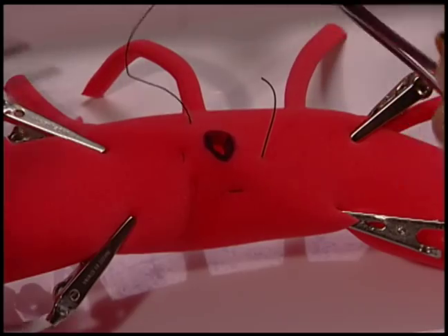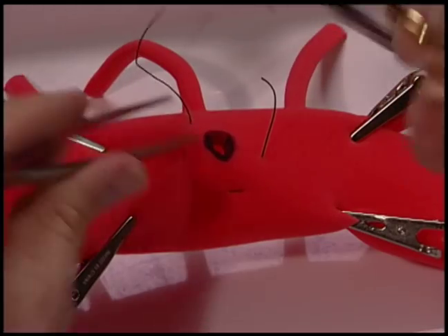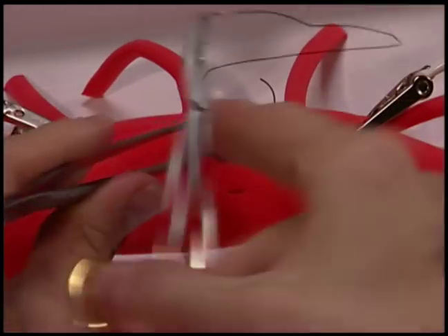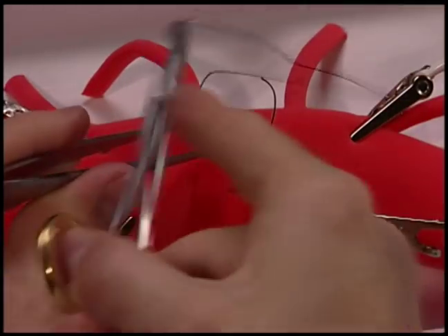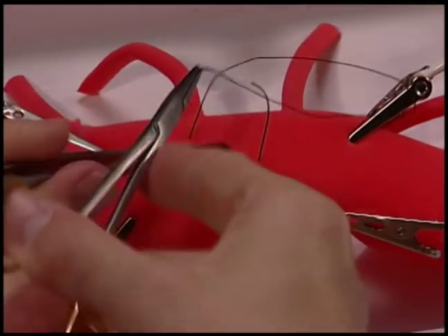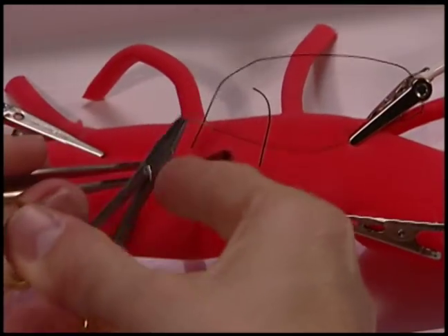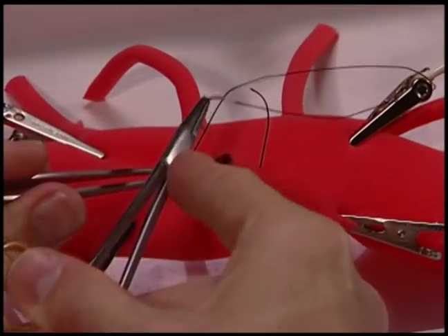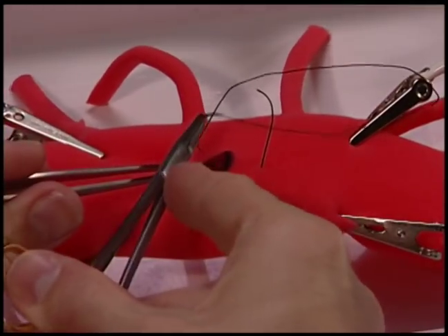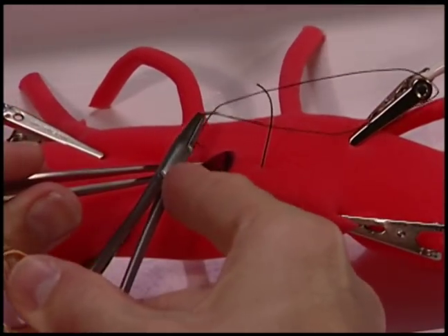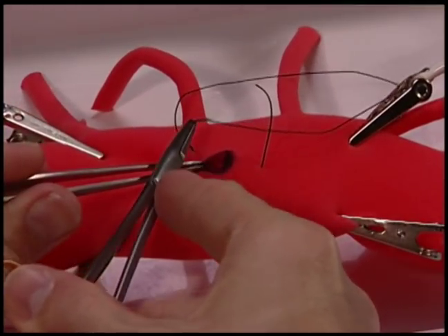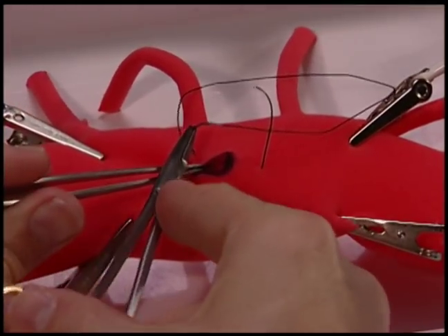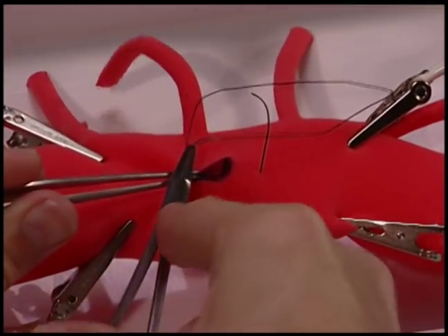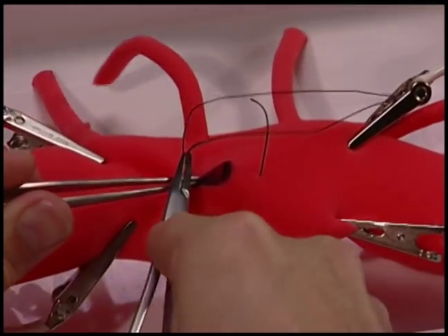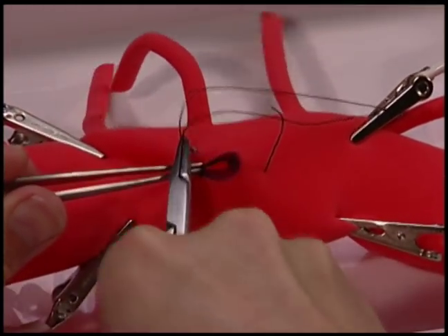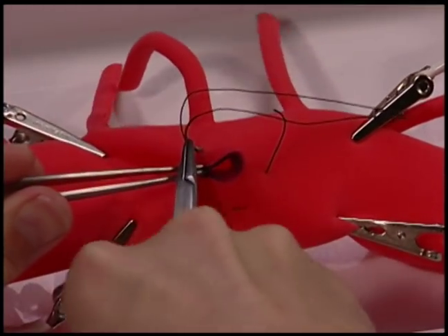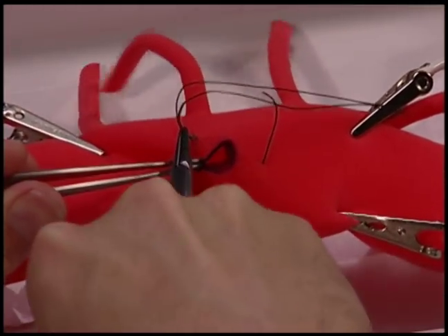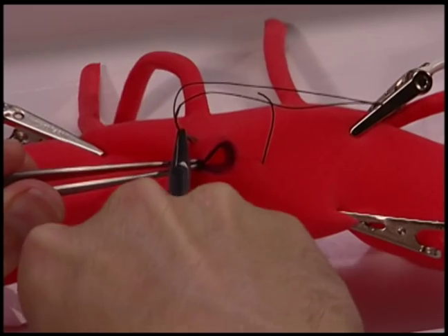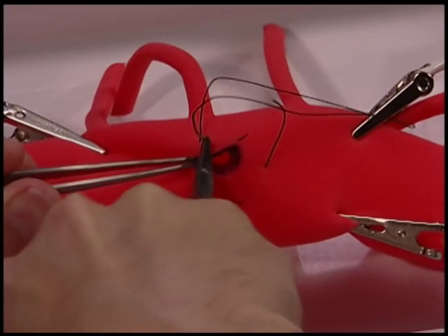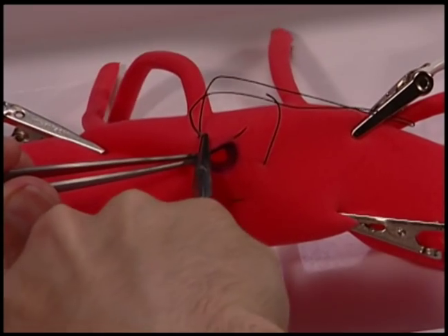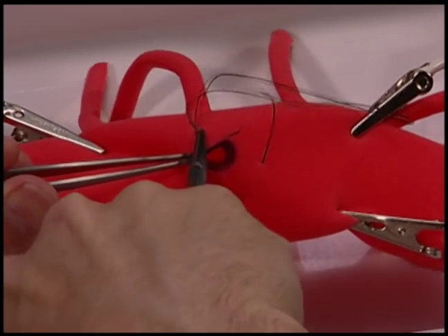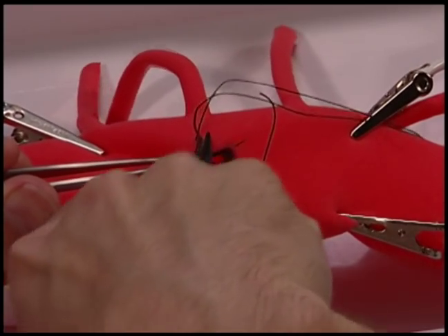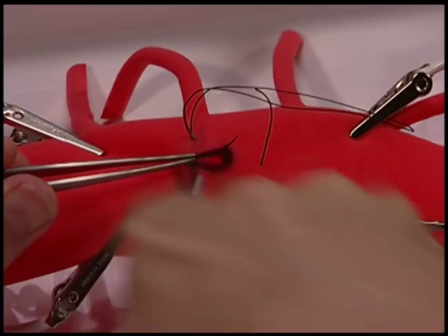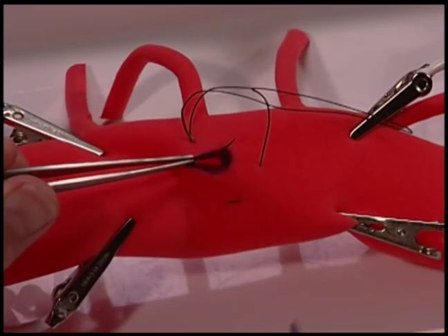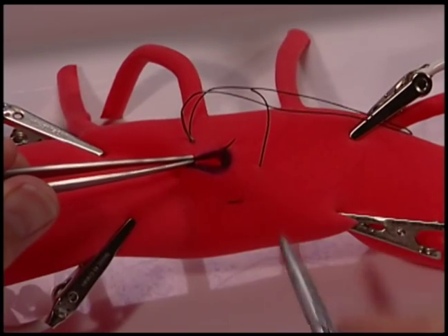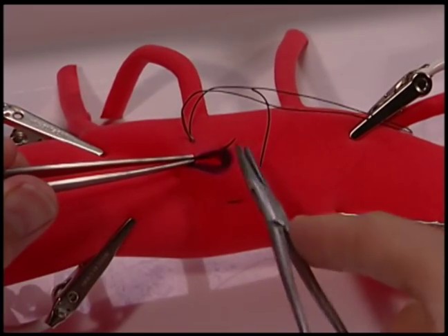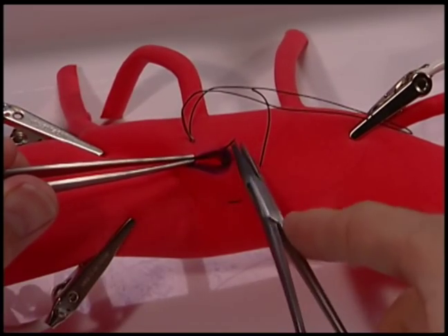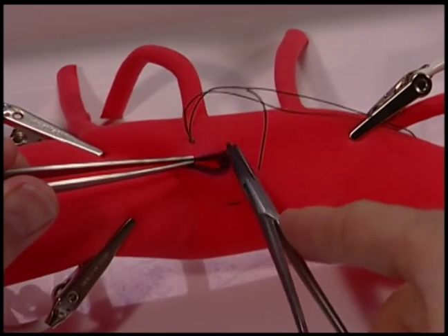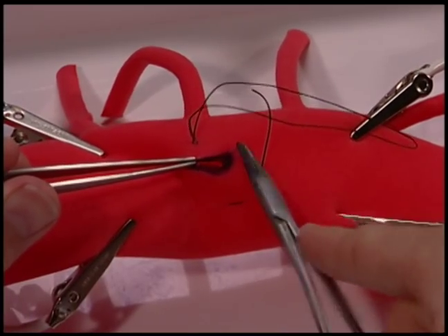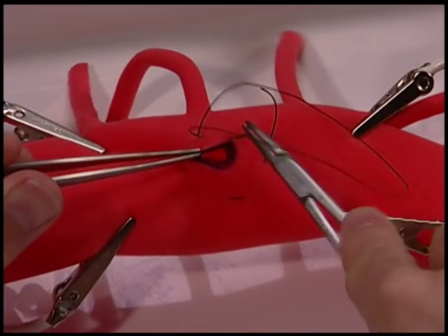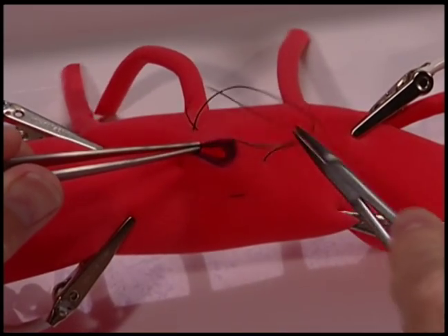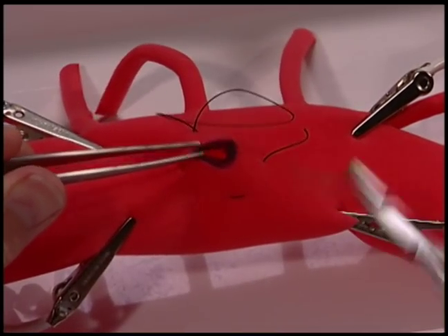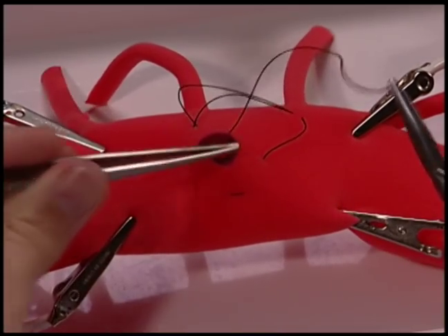Another common error is to come too close to the defect. By doing this, it prevents the defect from being buried.